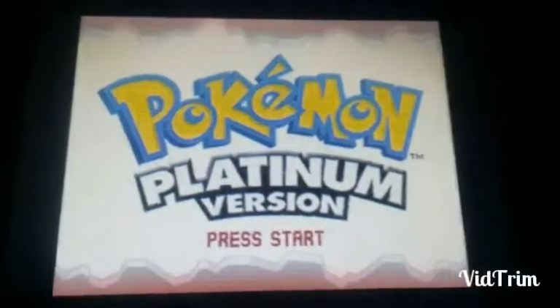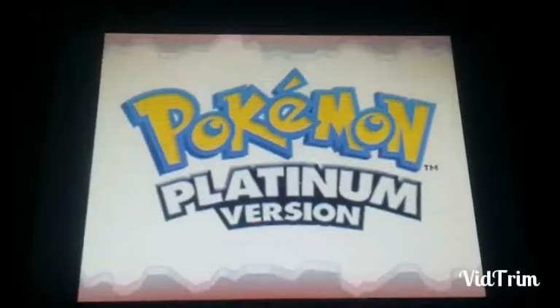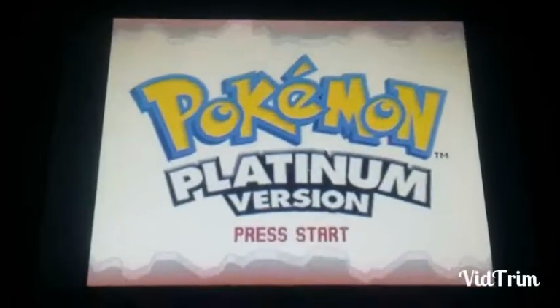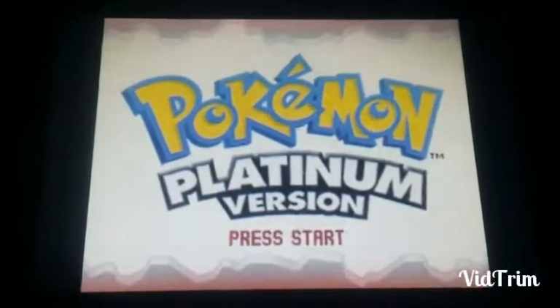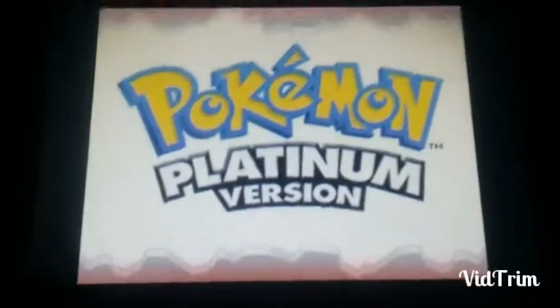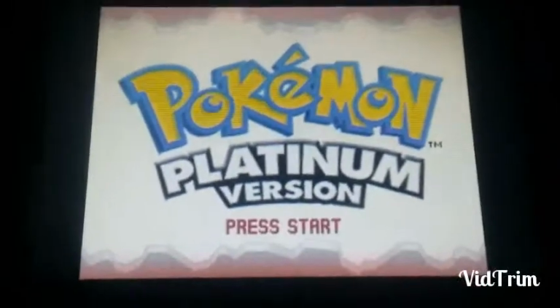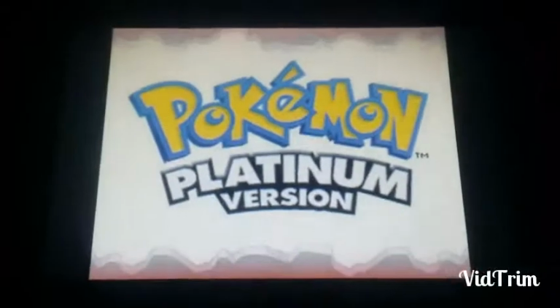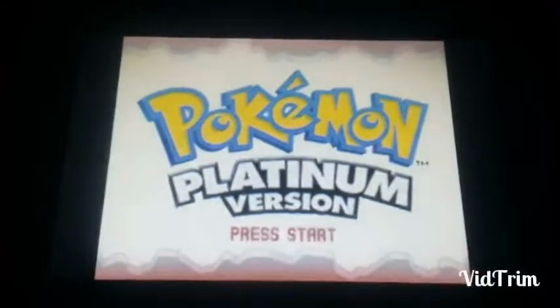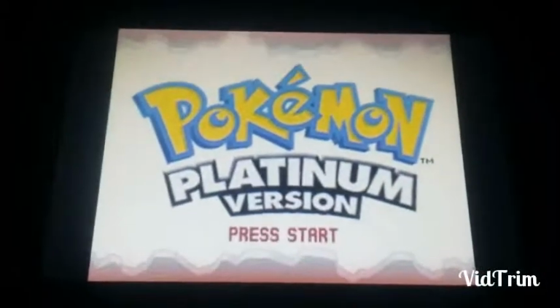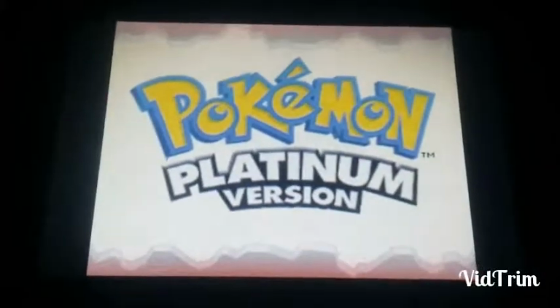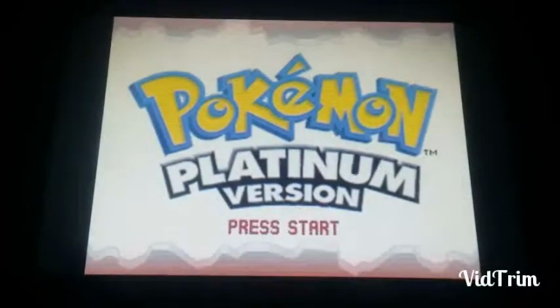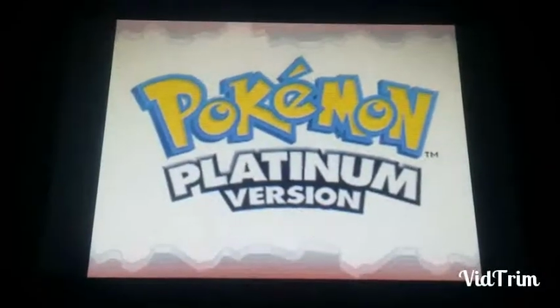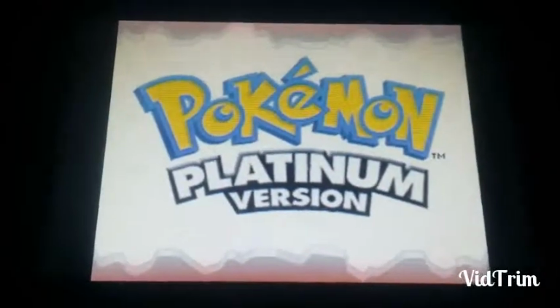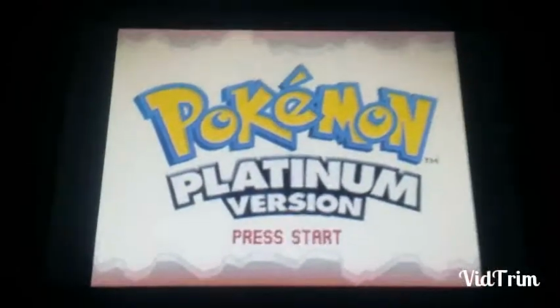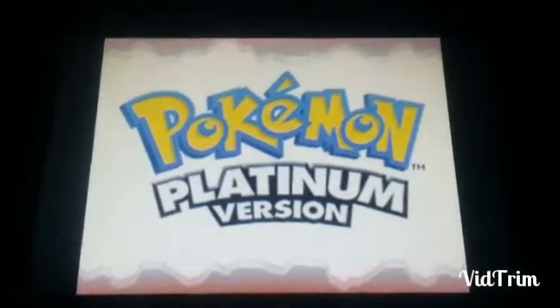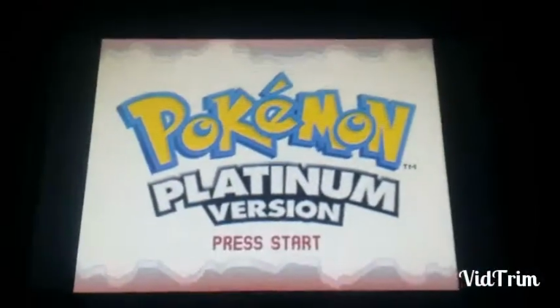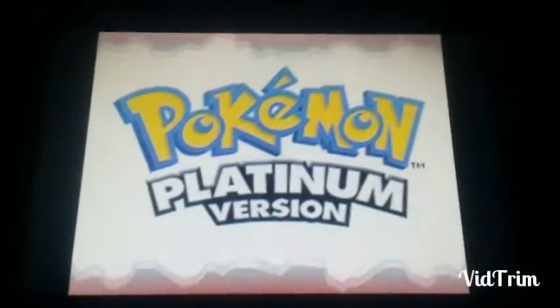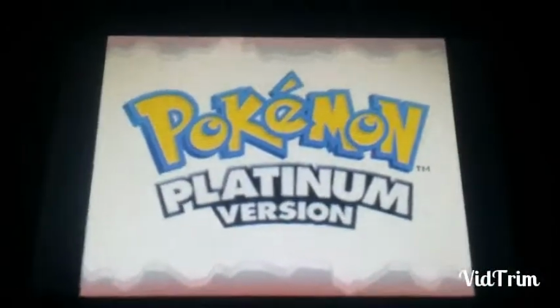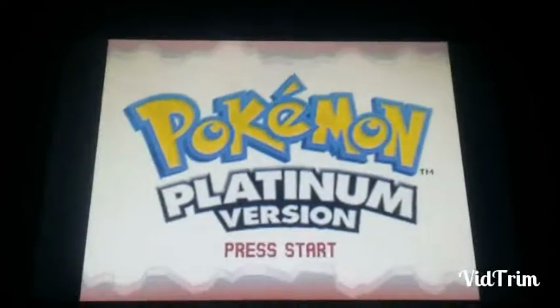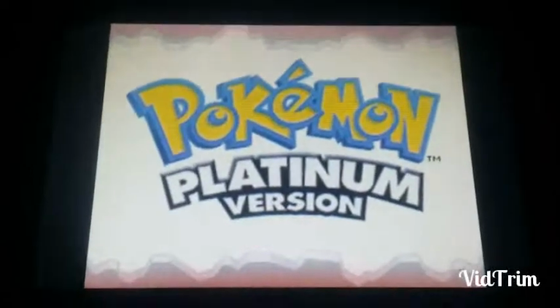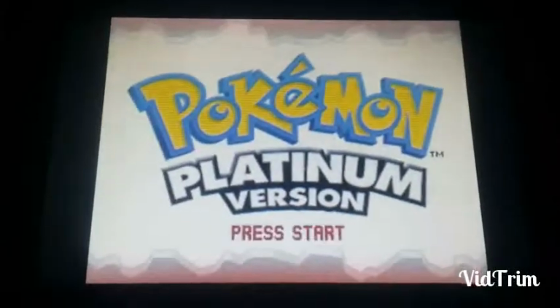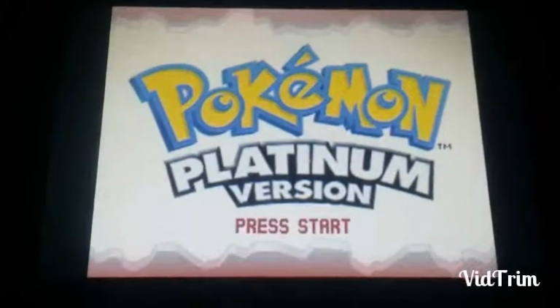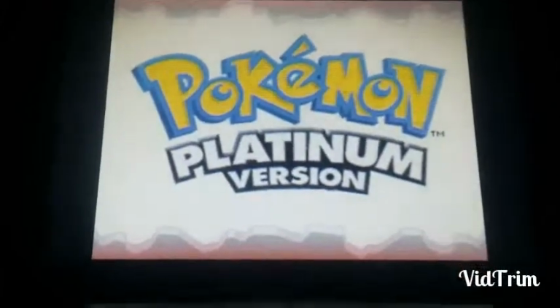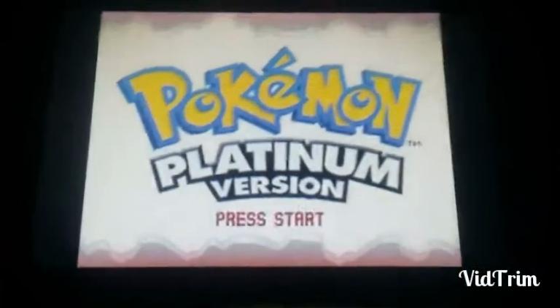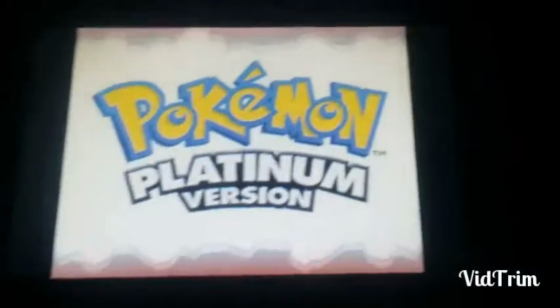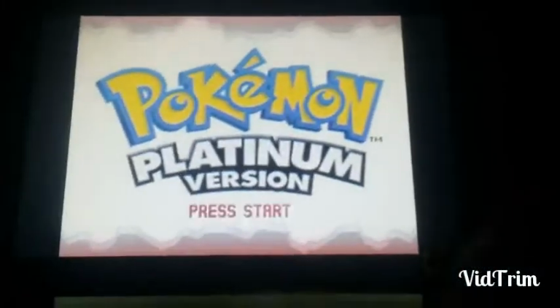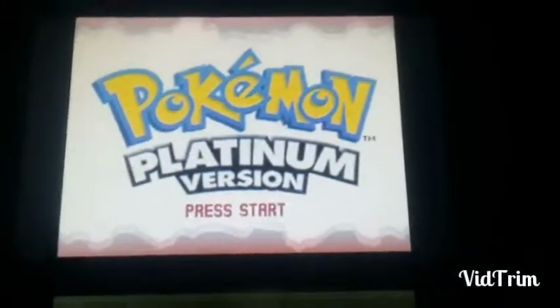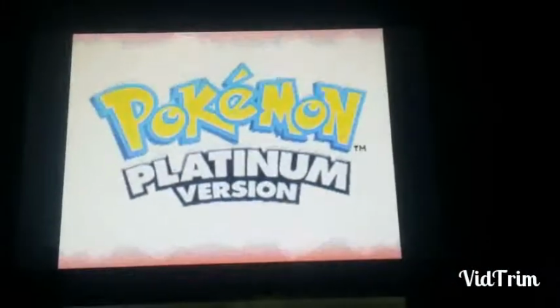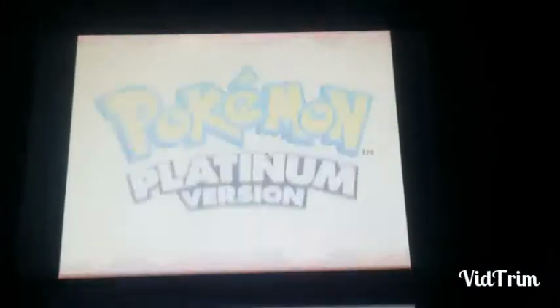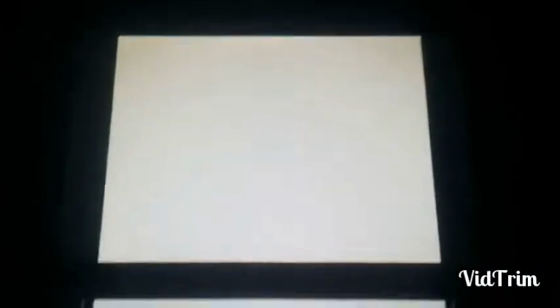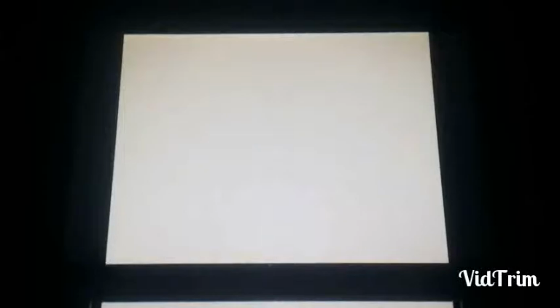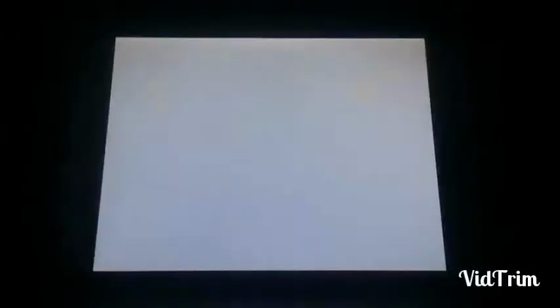Hello everybody, it's Ethan. I'm sorry I haven't uploaded in a while, but today I would like to show you guys how you can manipulate what you get in Mr. Backlott's mansion in Diamond, Pearl, and Platinum.